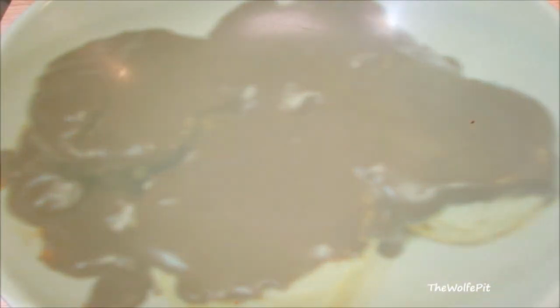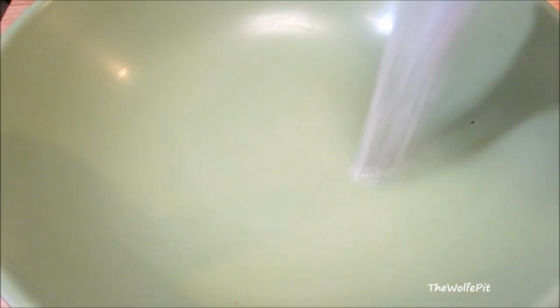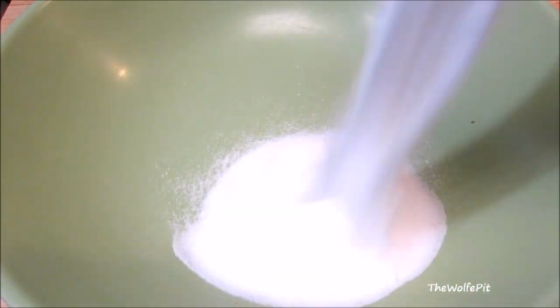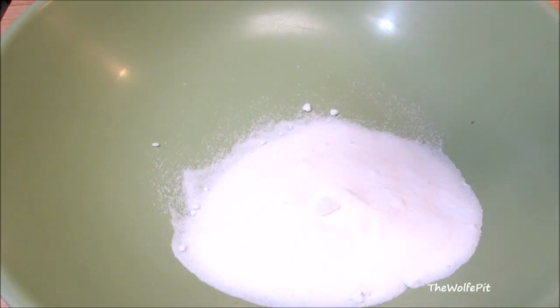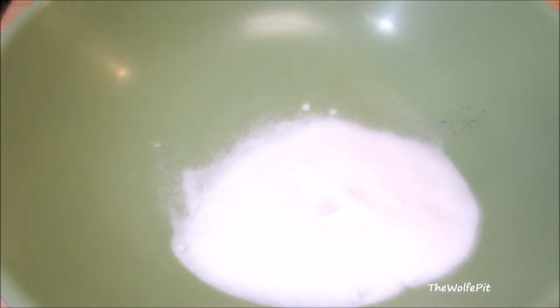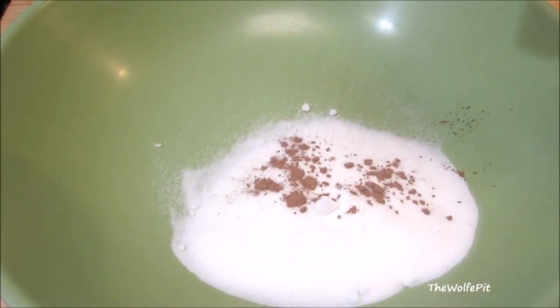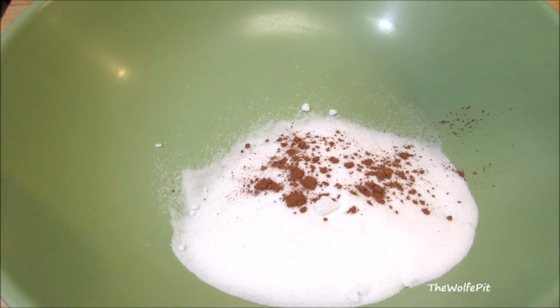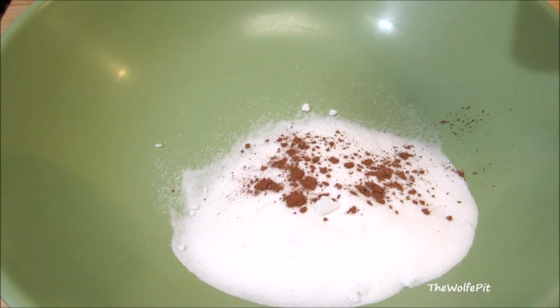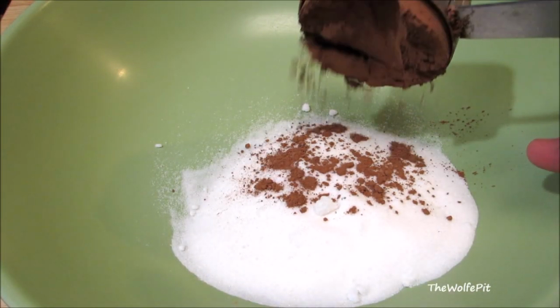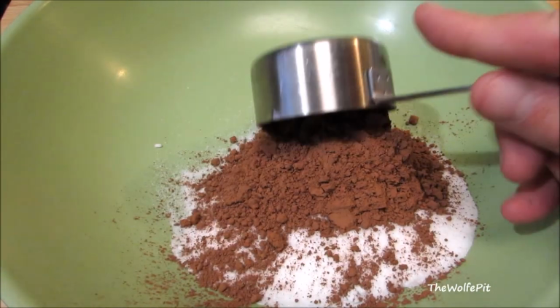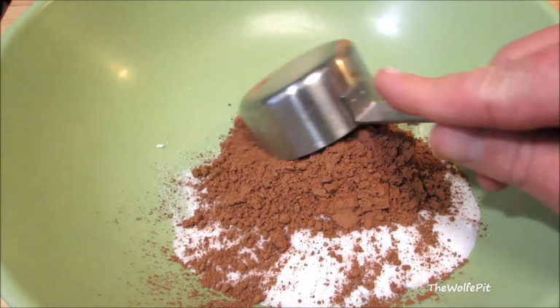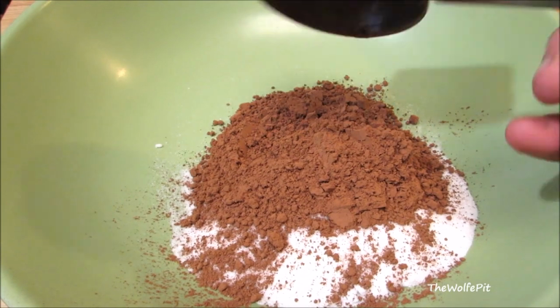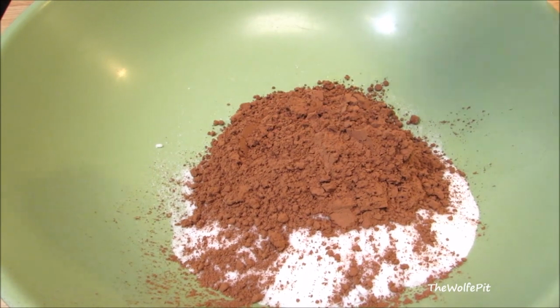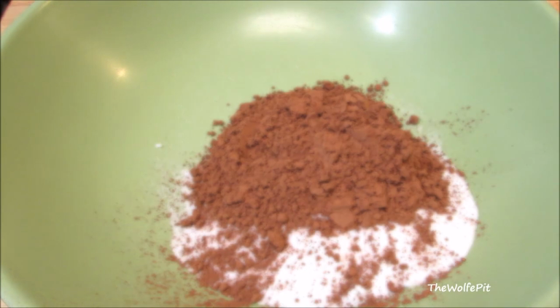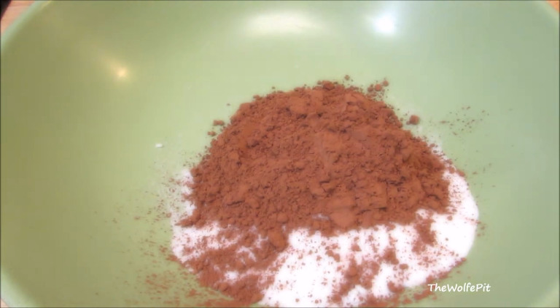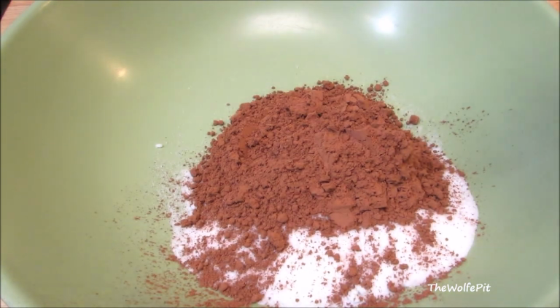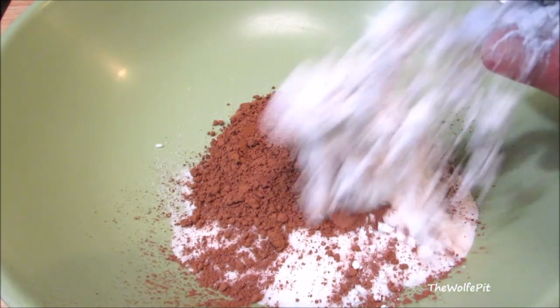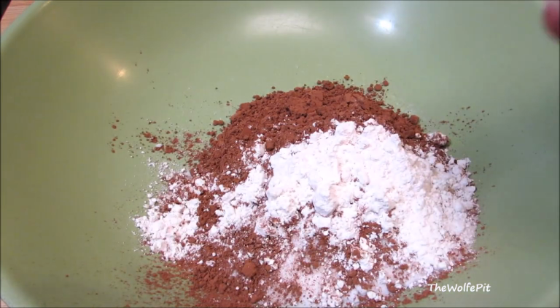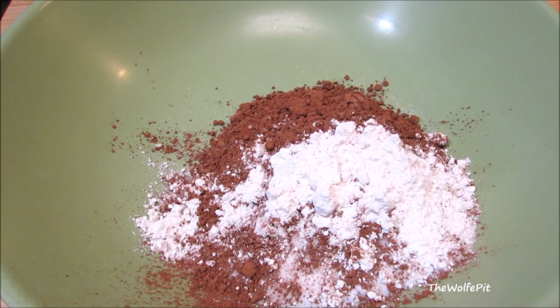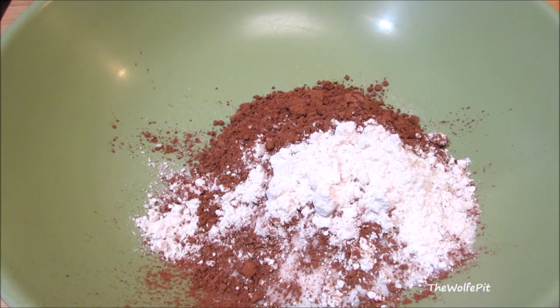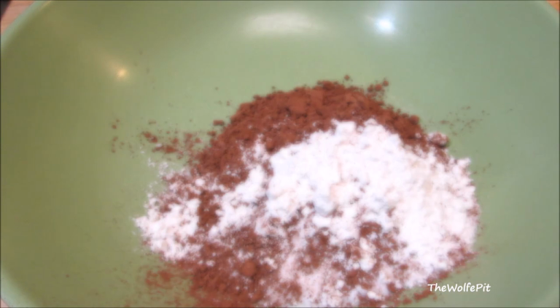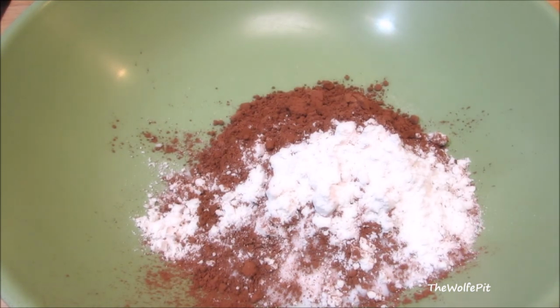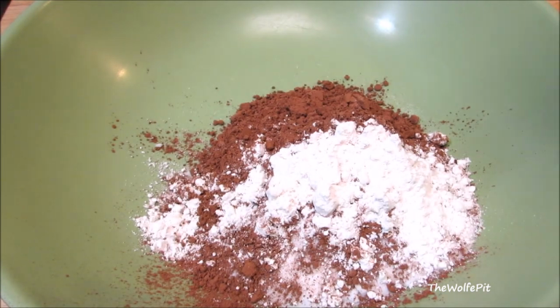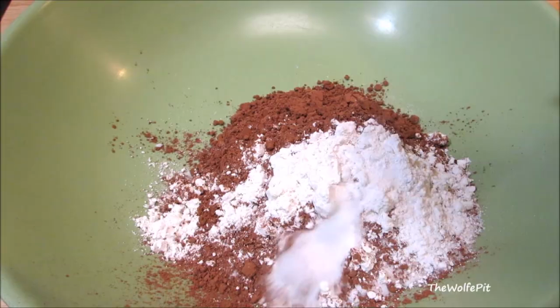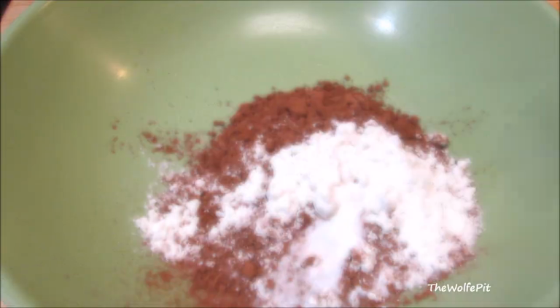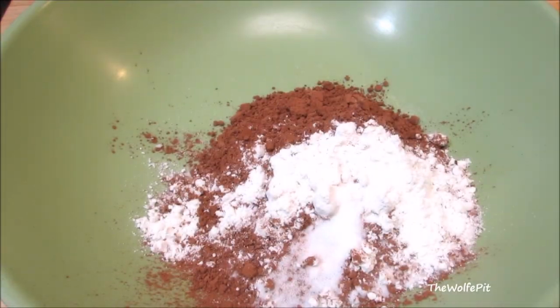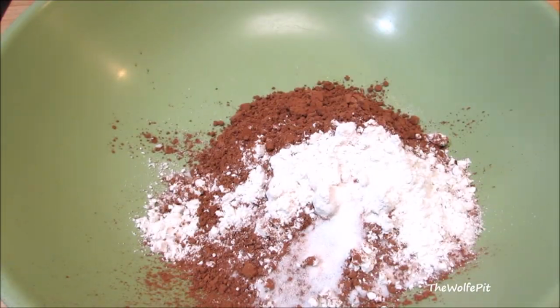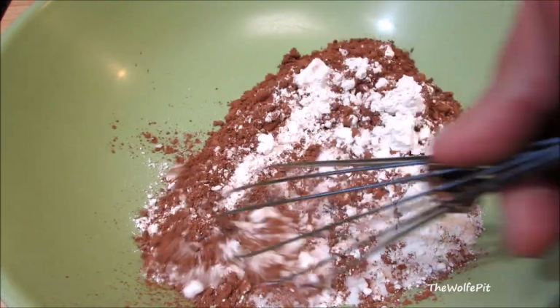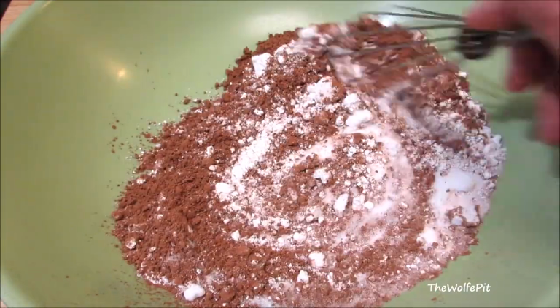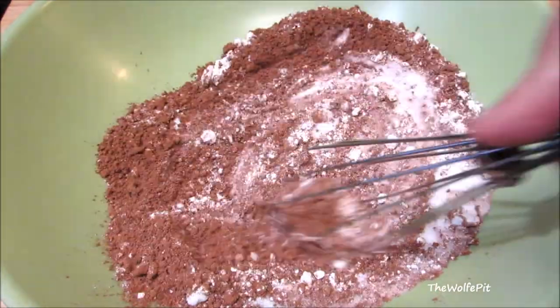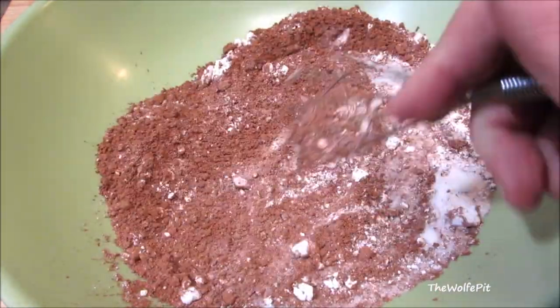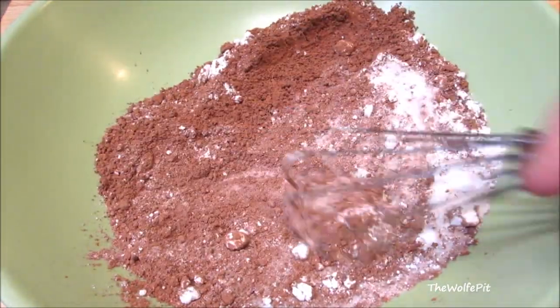In a large bowl, combine sugar, cocoa, all-purpose flour, and a pinch of salt. Whisk everything together to combine the ingredients and get rid of the lumps.